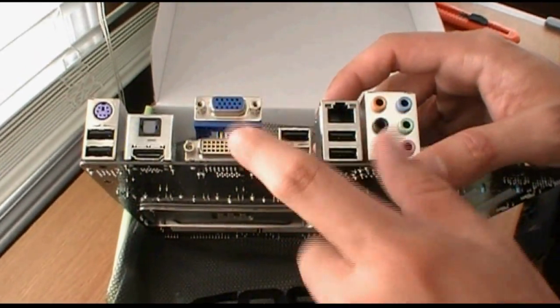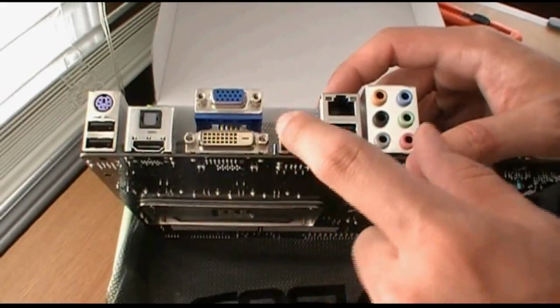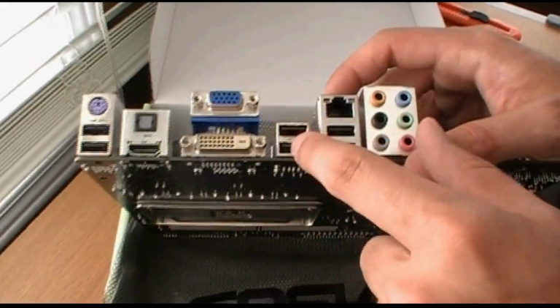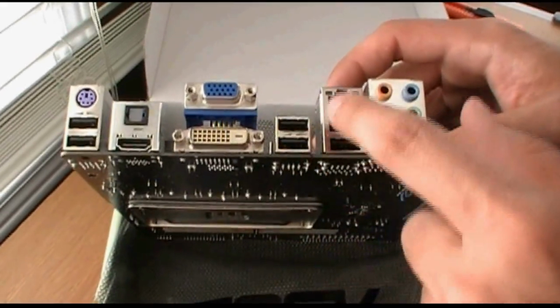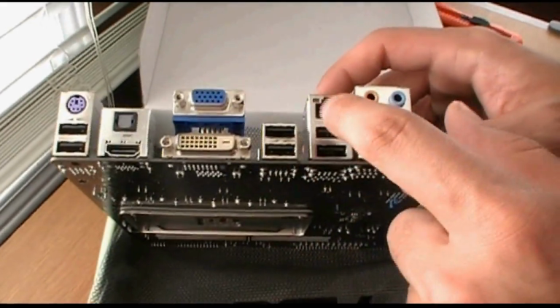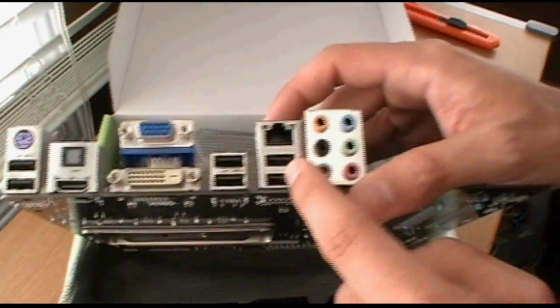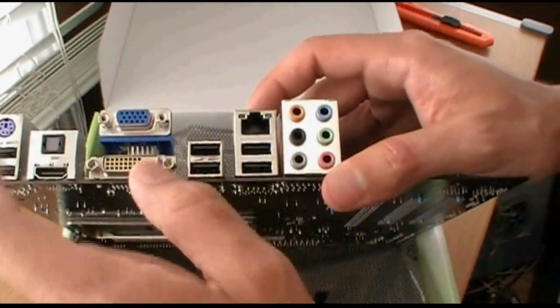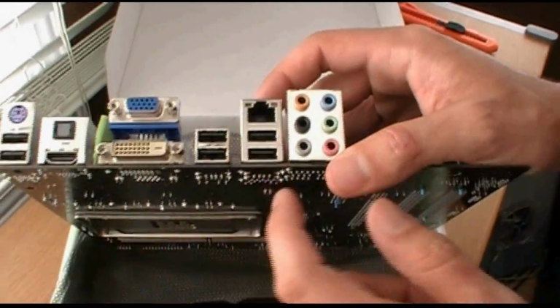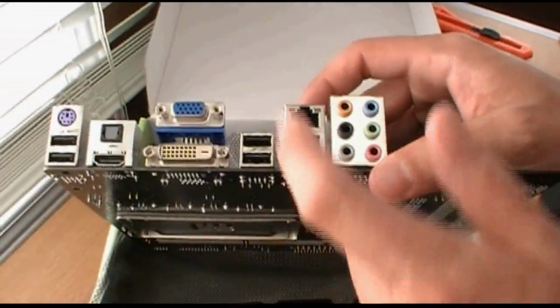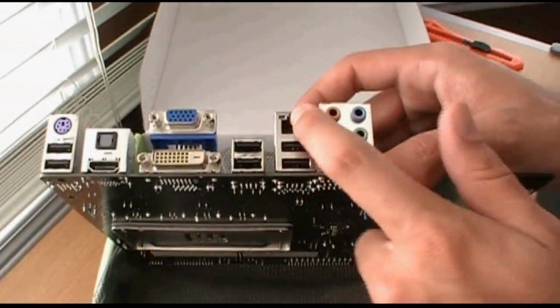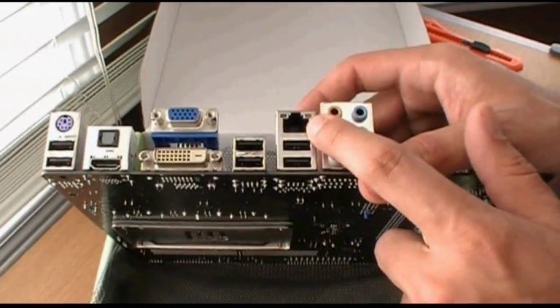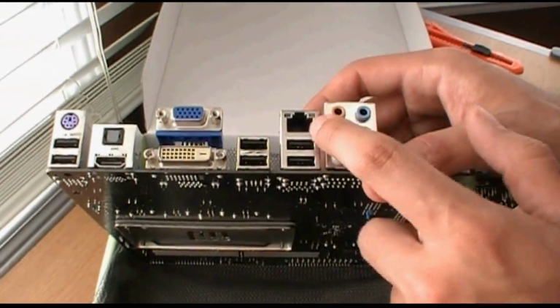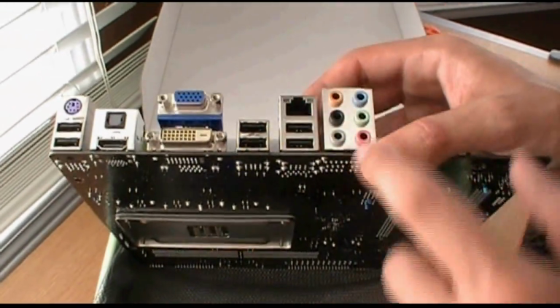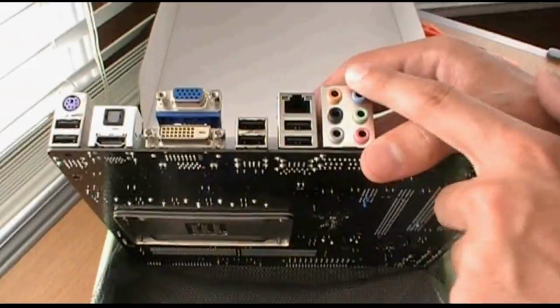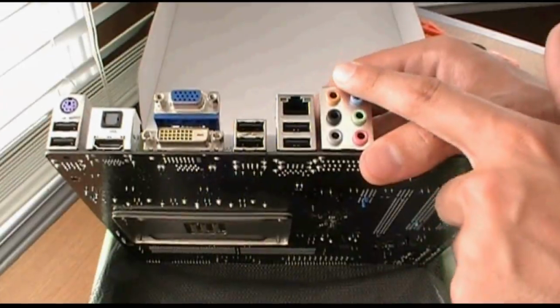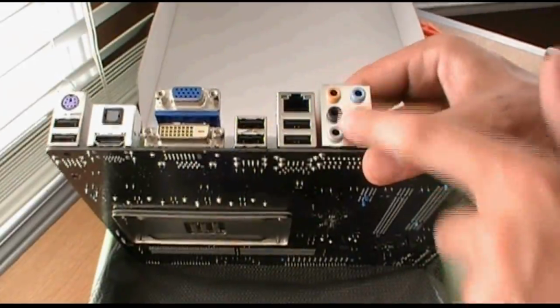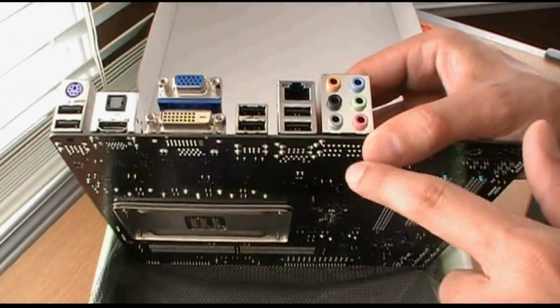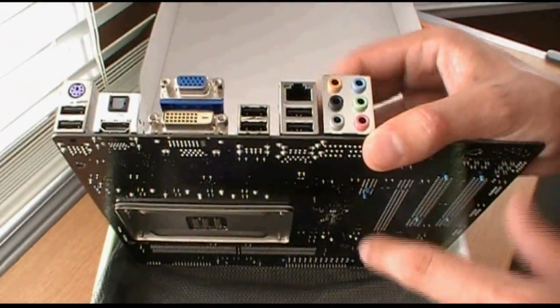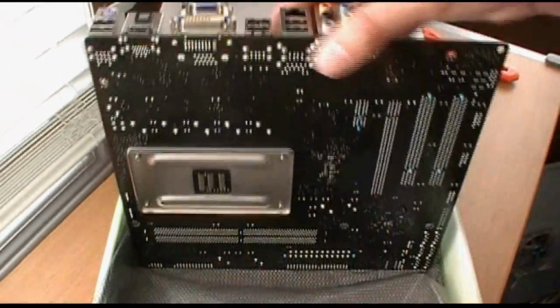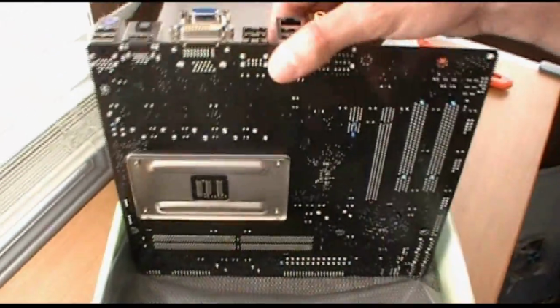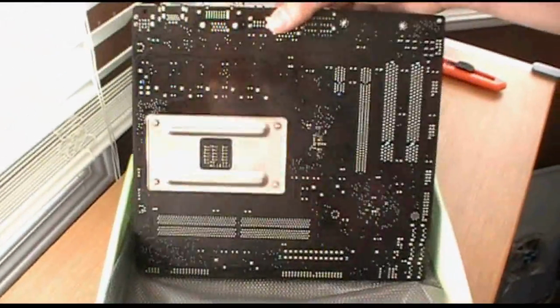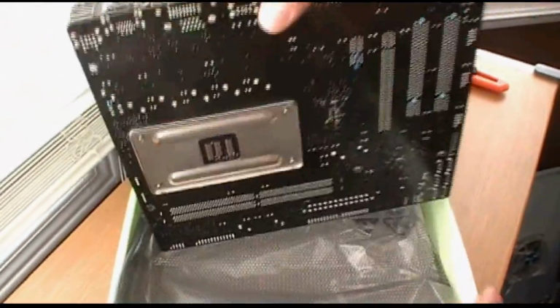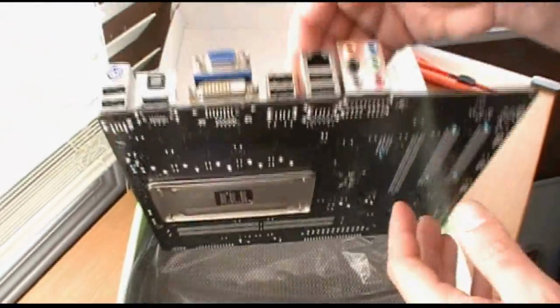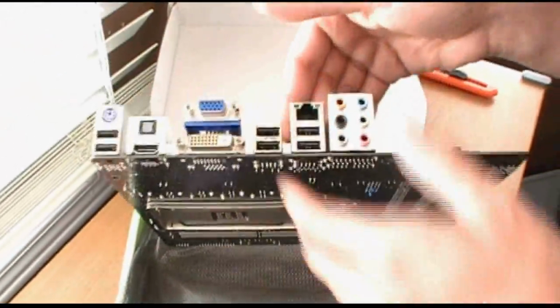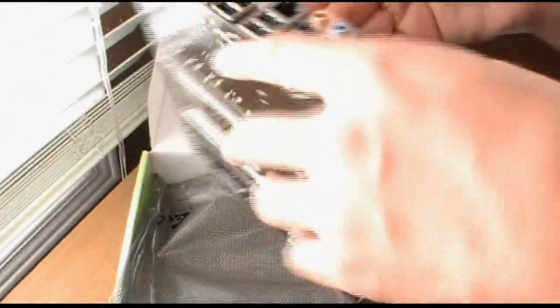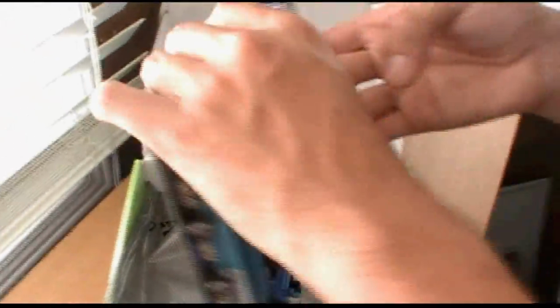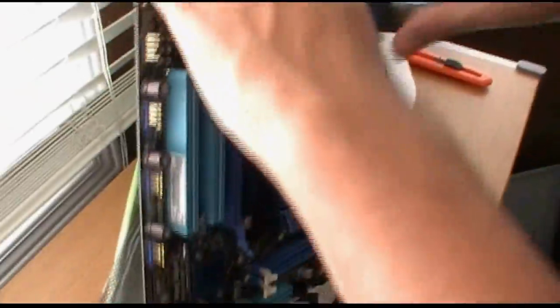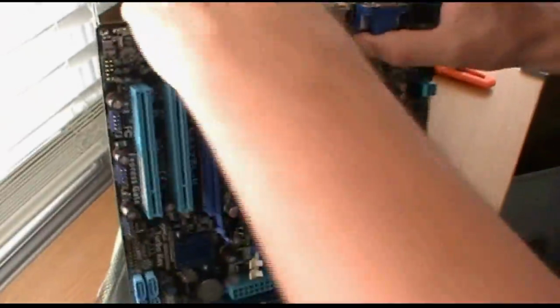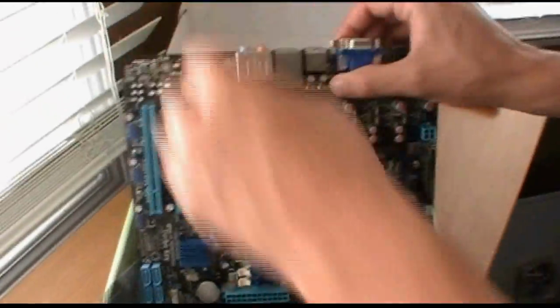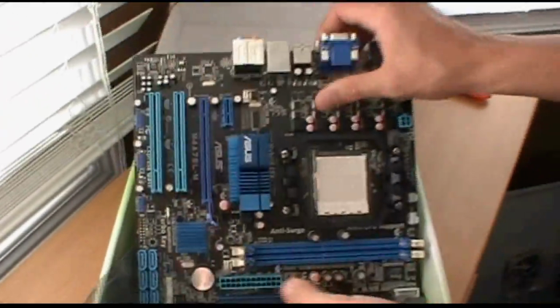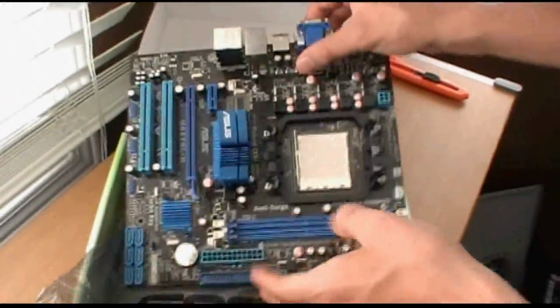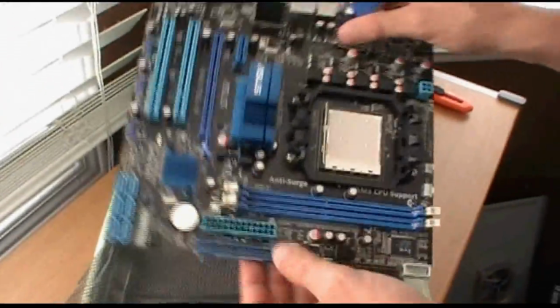You've also got DVI, two more USBs, another two — so that makes a total of six USB ports — Gigabit LAN, and eight-channel audio. It's just a Realtek sound chip, so it's not that great. I'd recommend getting a real sound card if you want good sound.